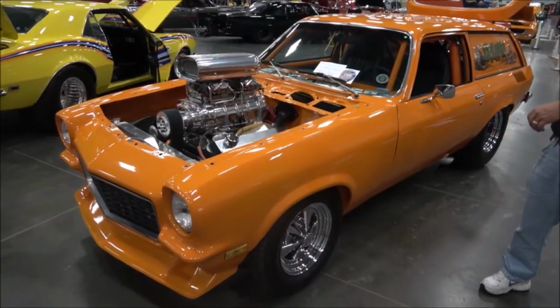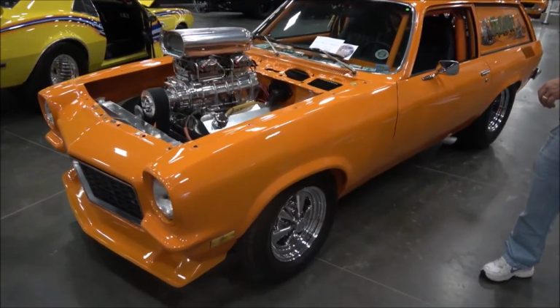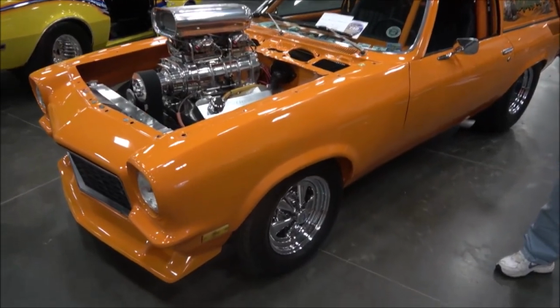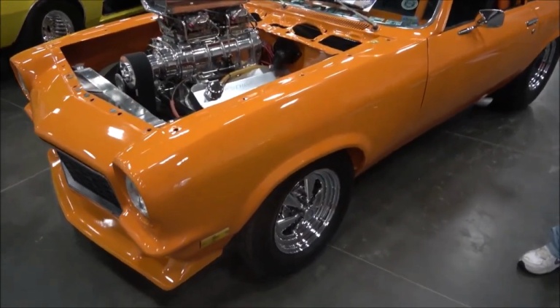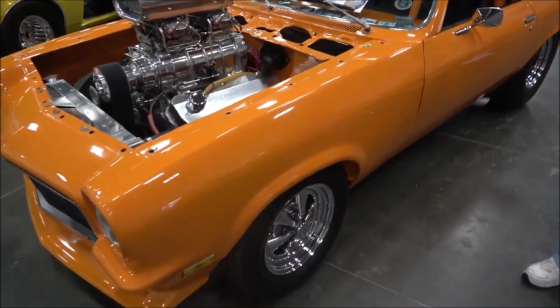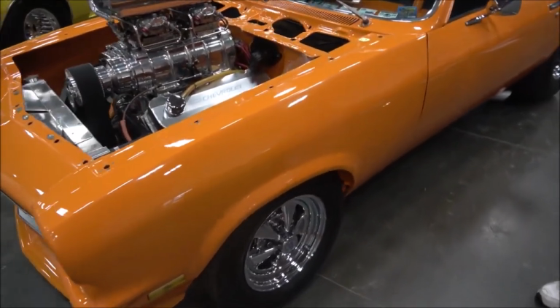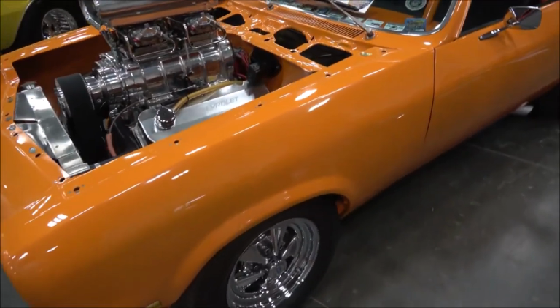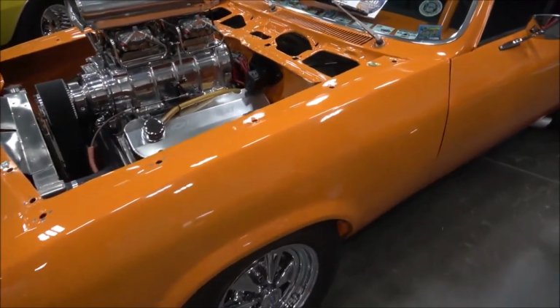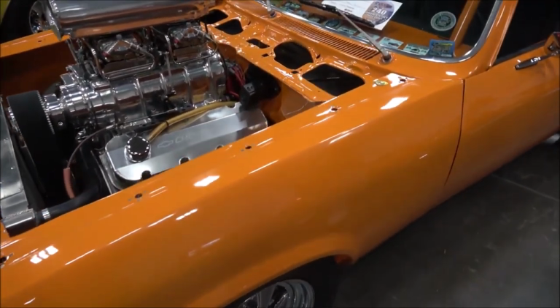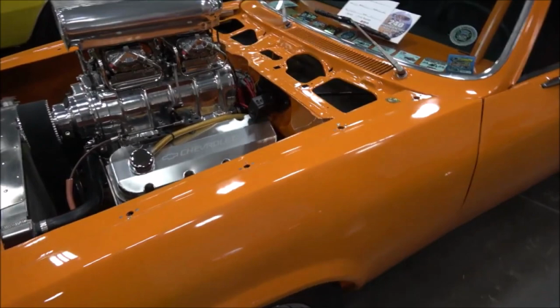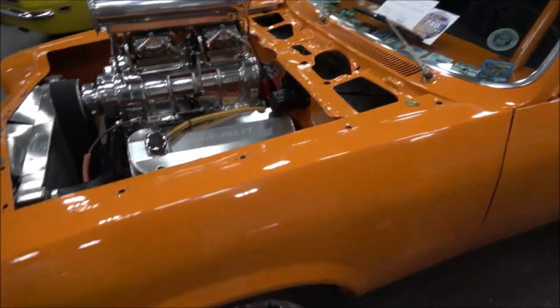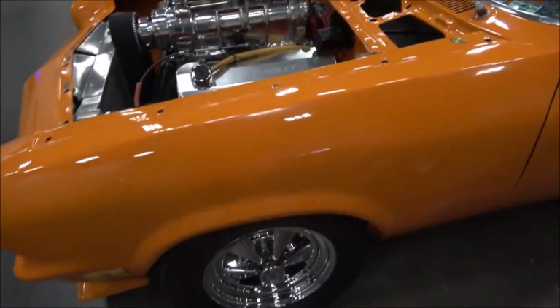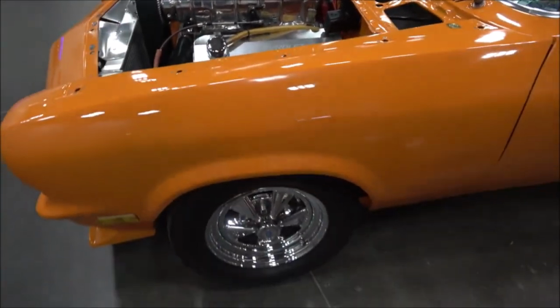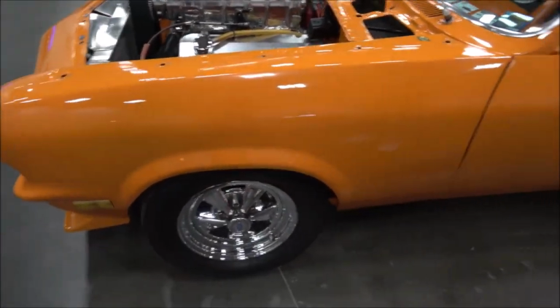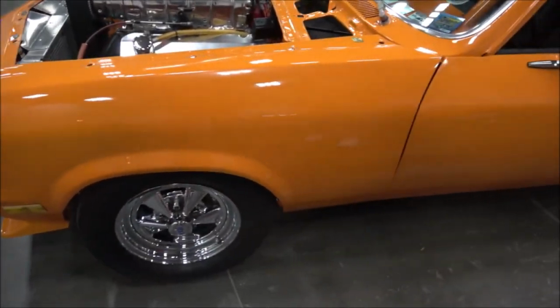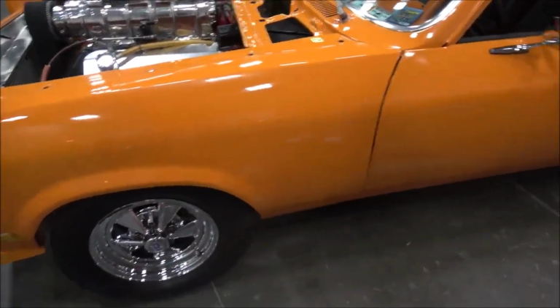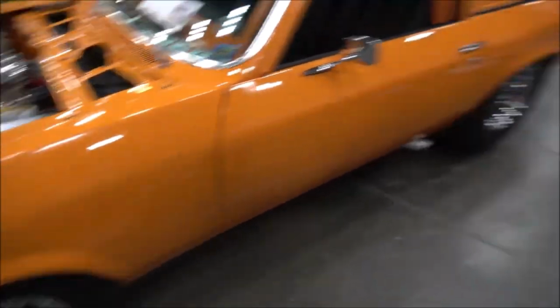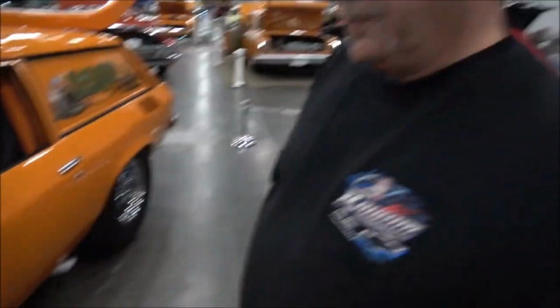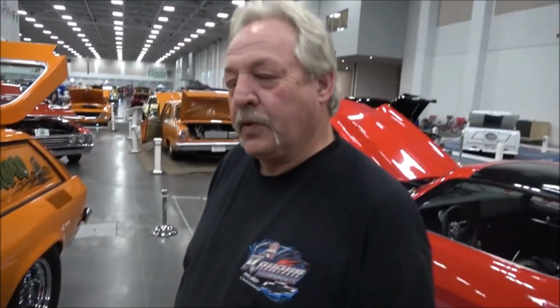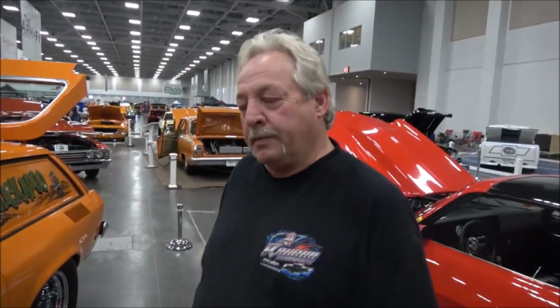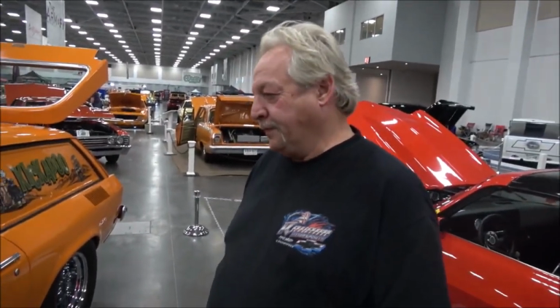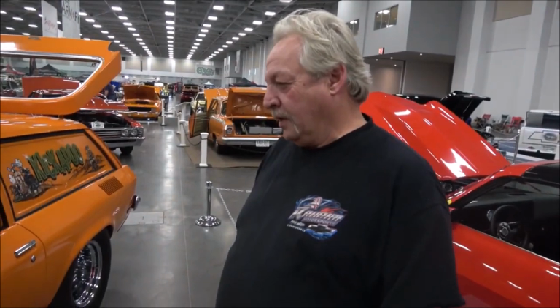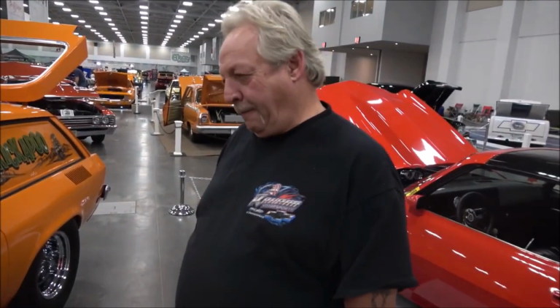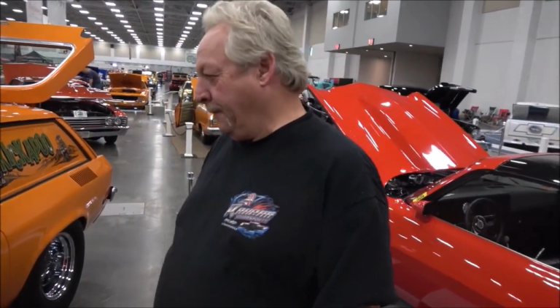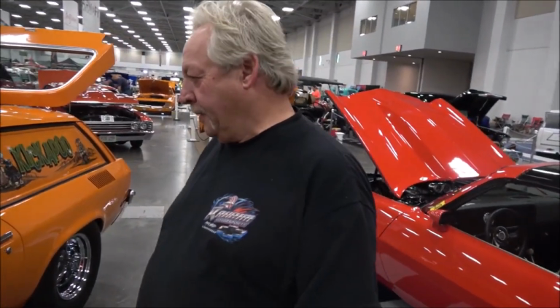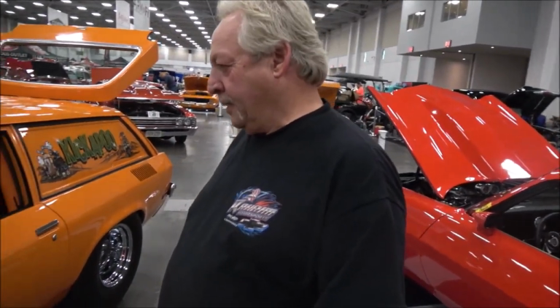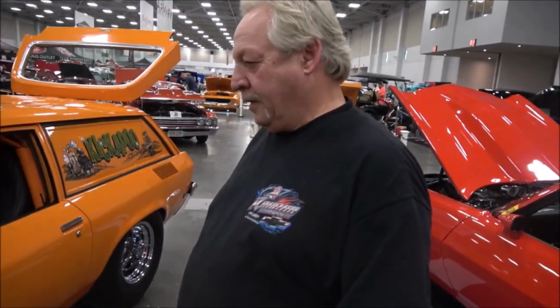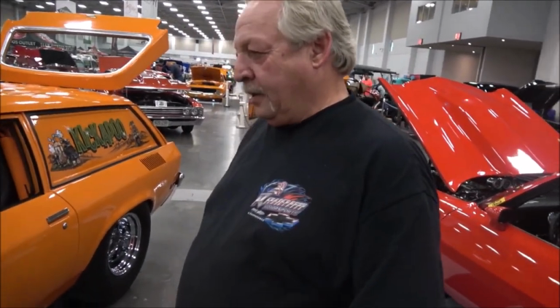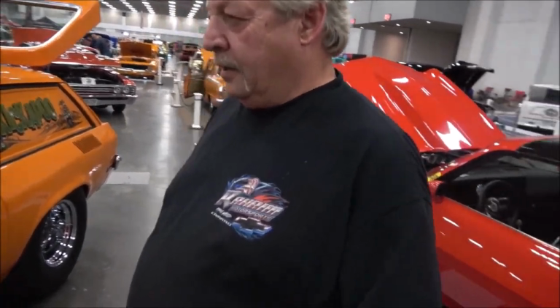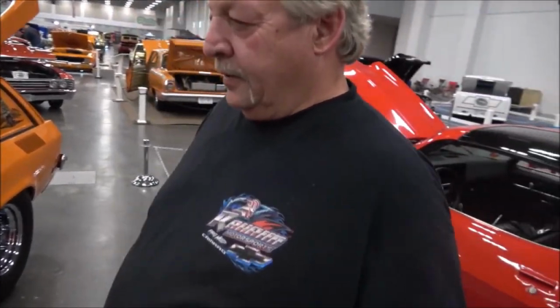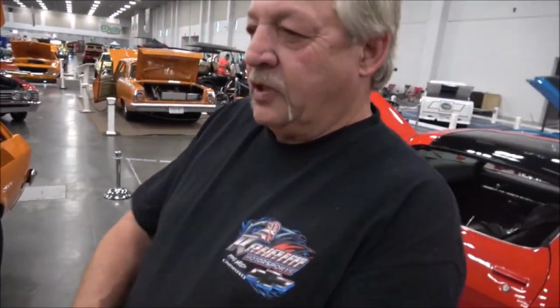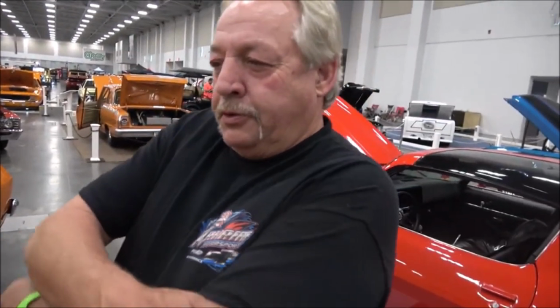Here we are at the Coastal Virginia Auto Show and we have the owner of this beautiful 1971 — well, 1972 — Vega GT Pro Street. What can you tell us about the car? What's your name? Johnny Birch.